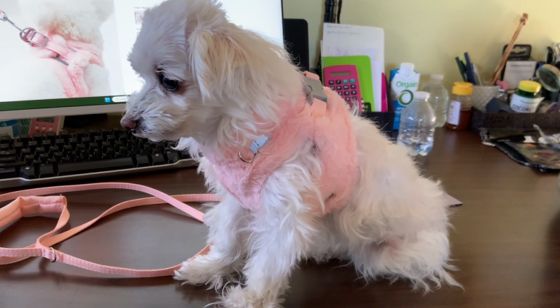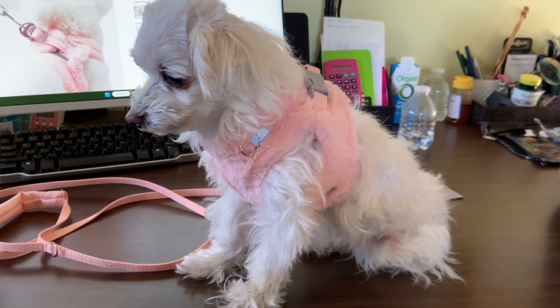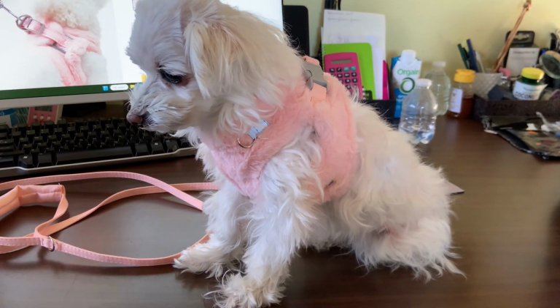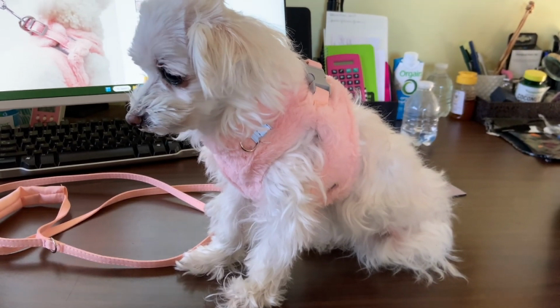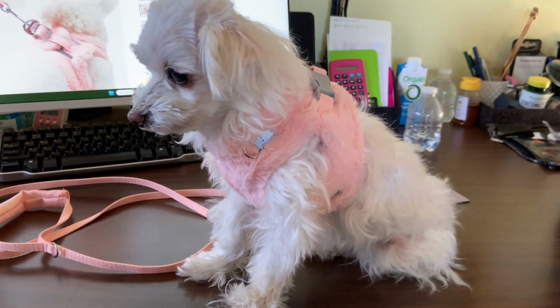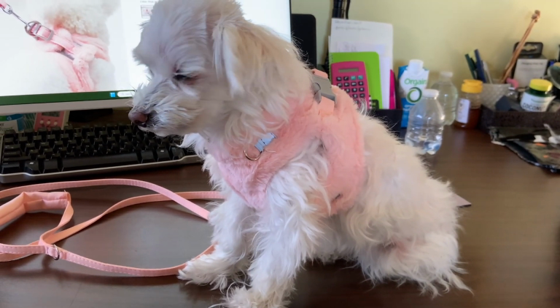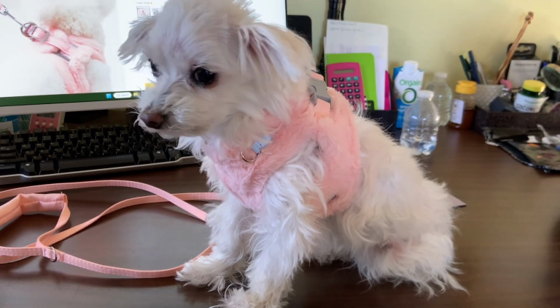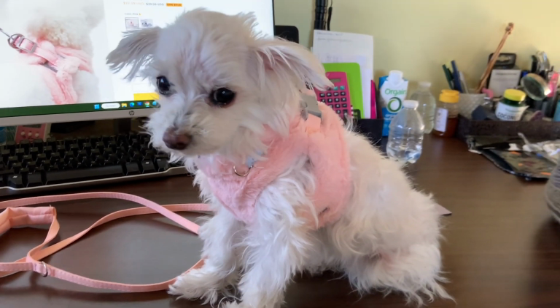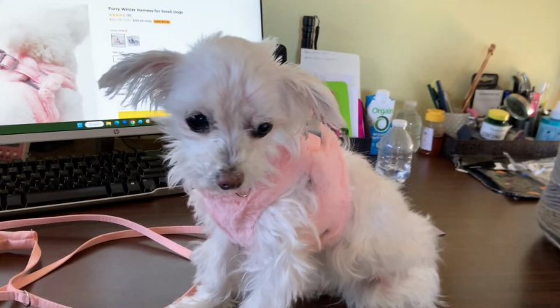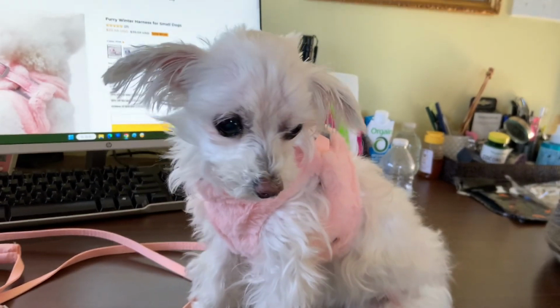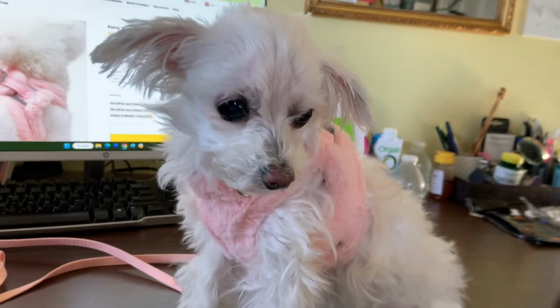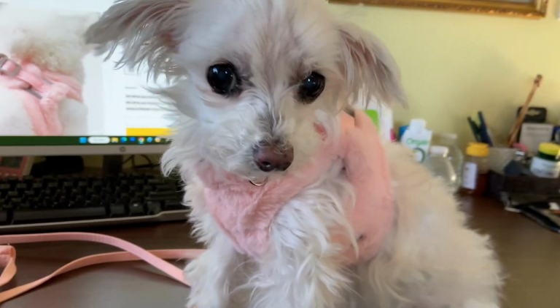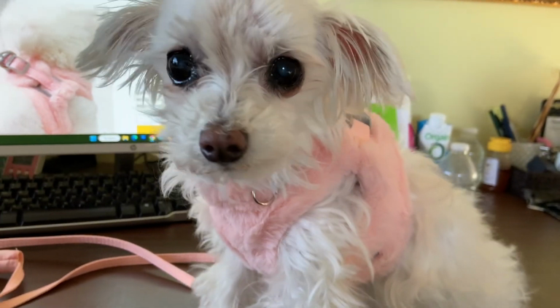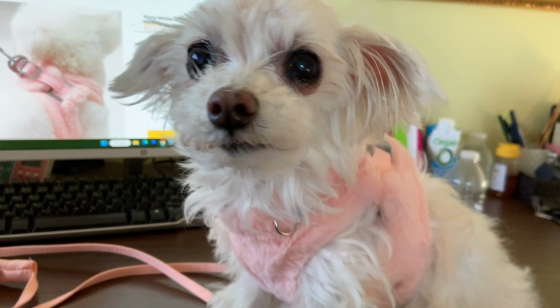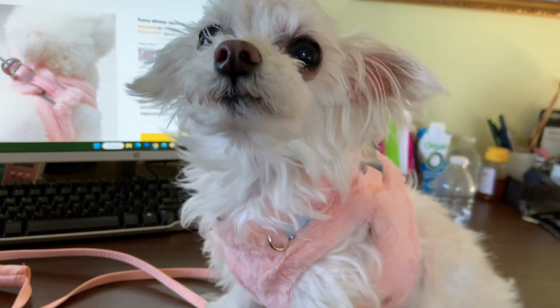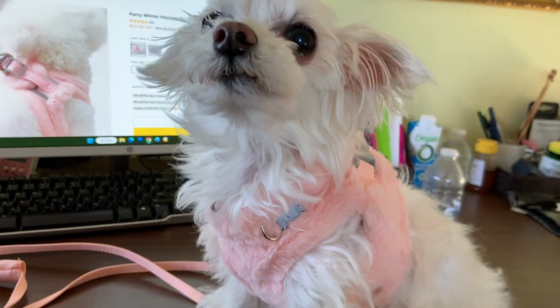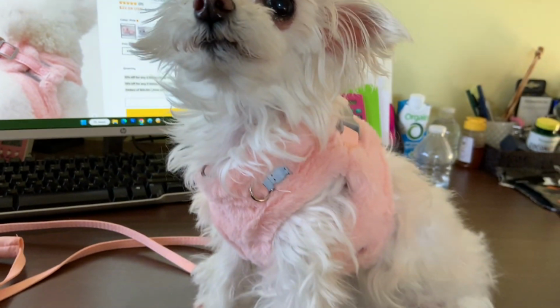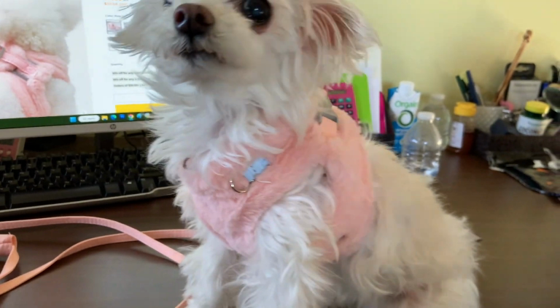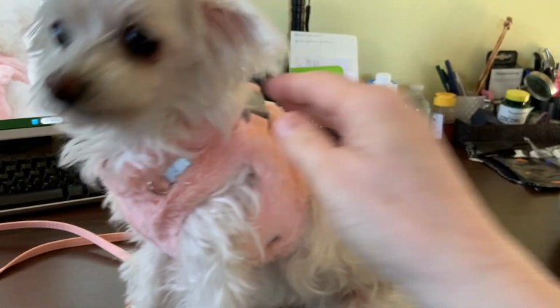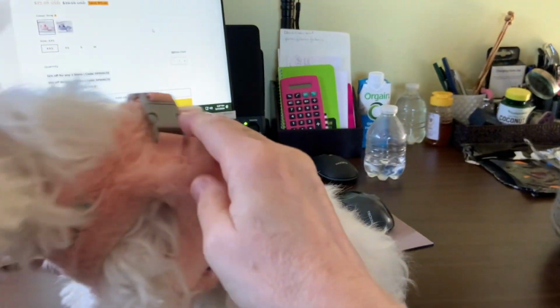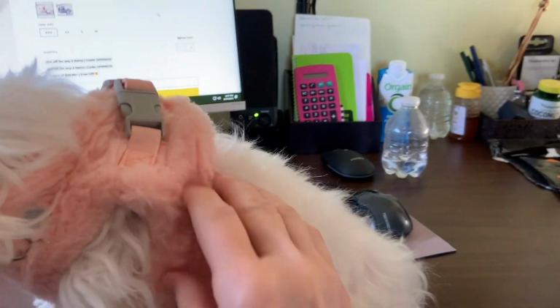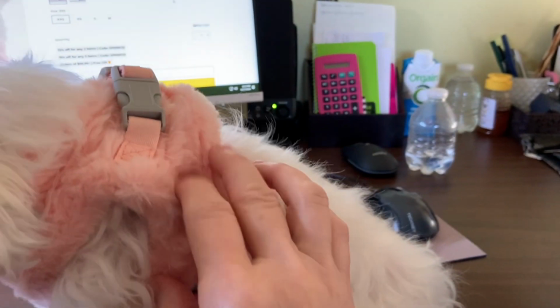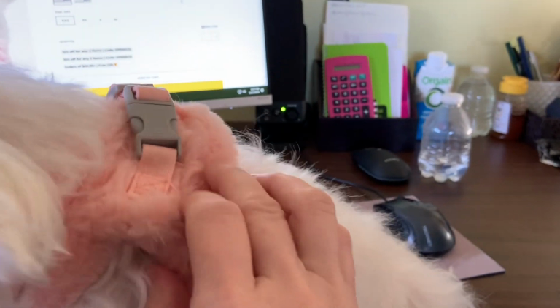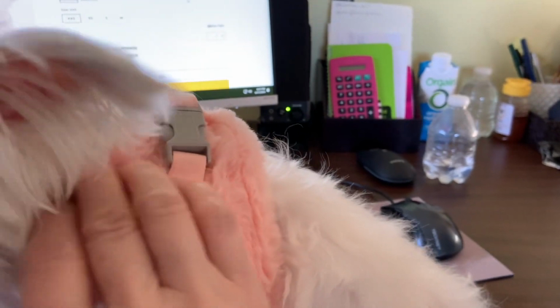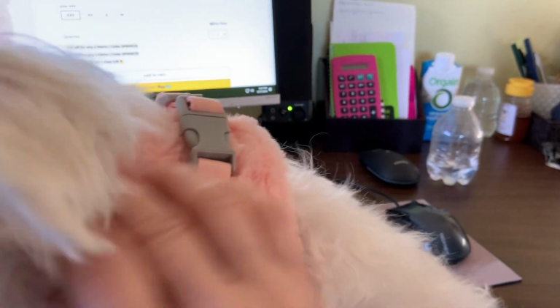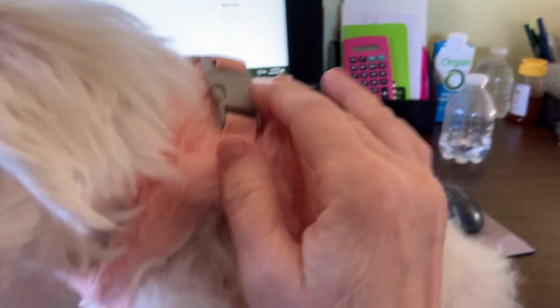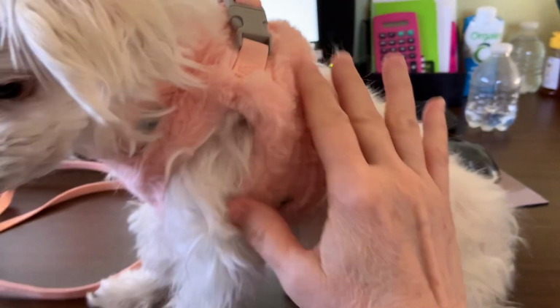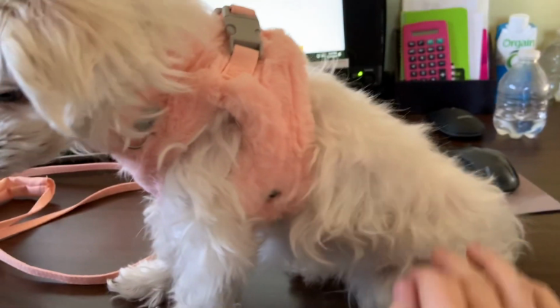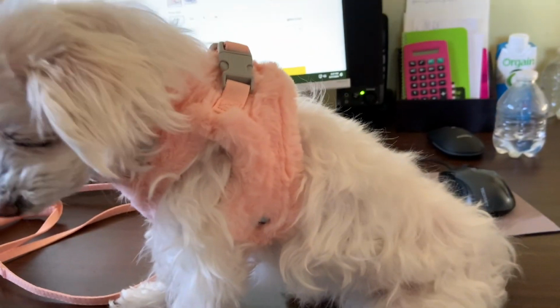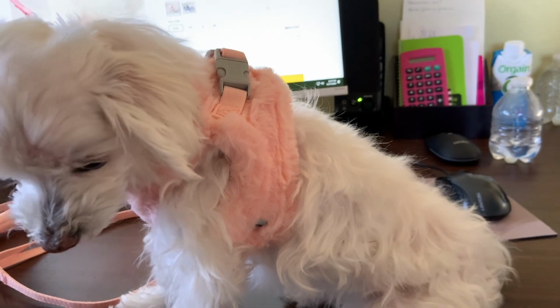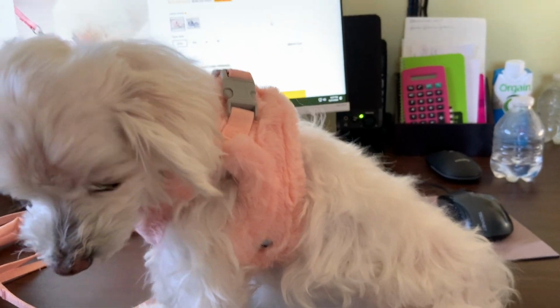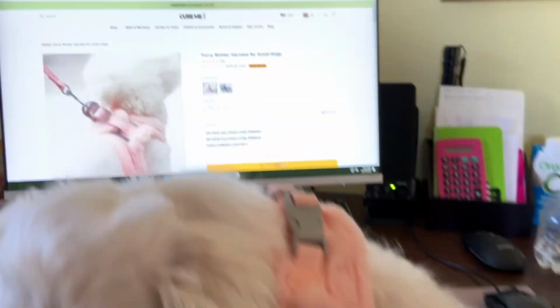This video is about a new harness I just got my dog. It is so soft and fluffy, and it's escape-proof. She can't get out.